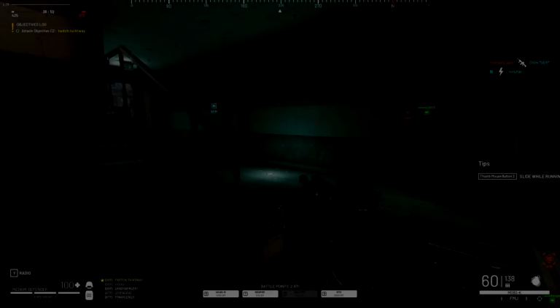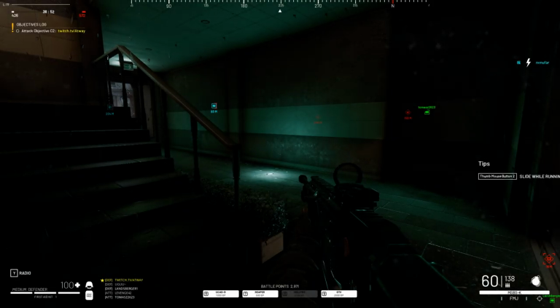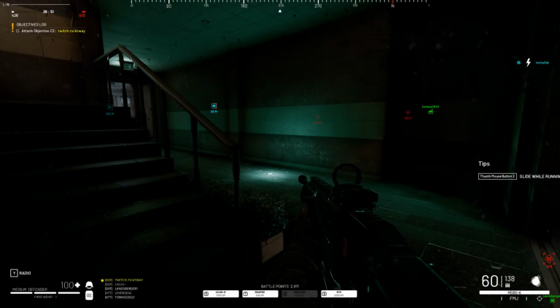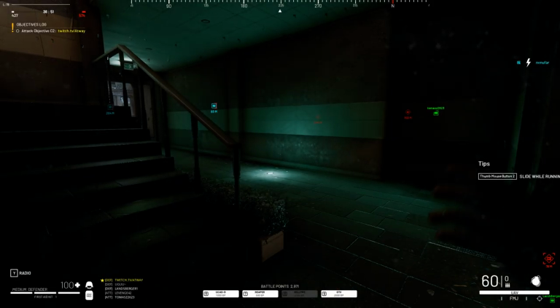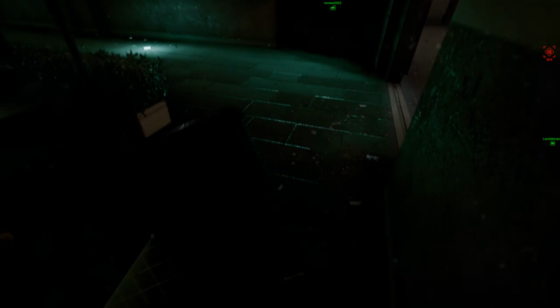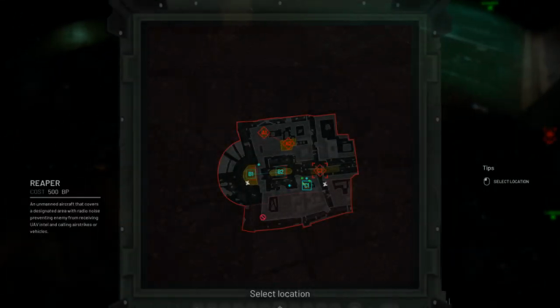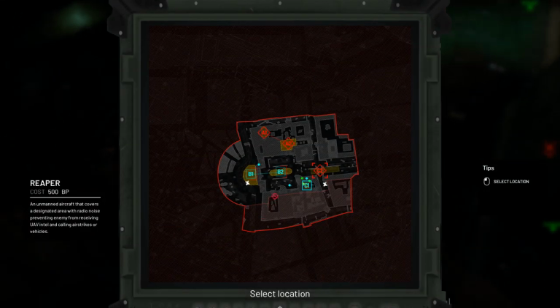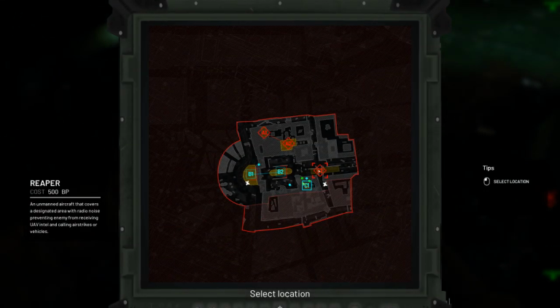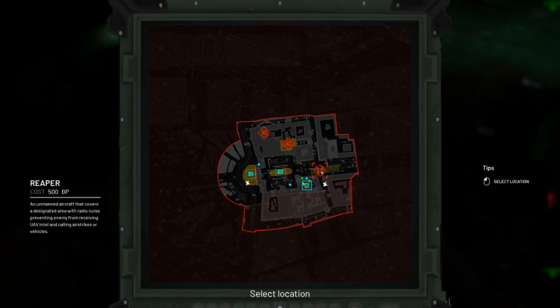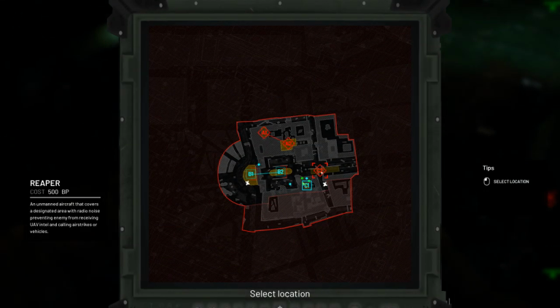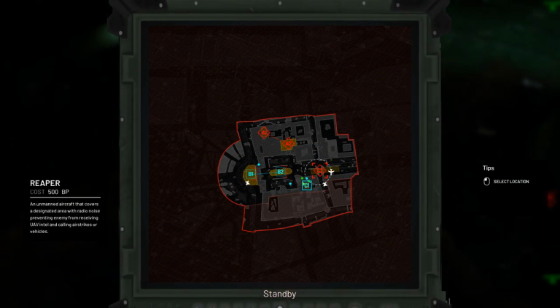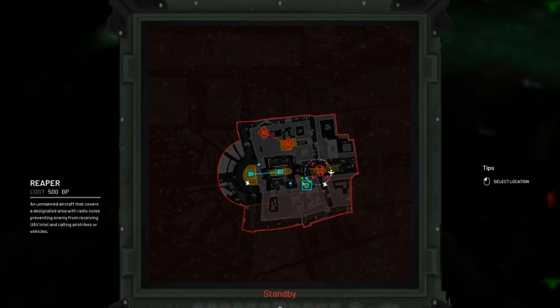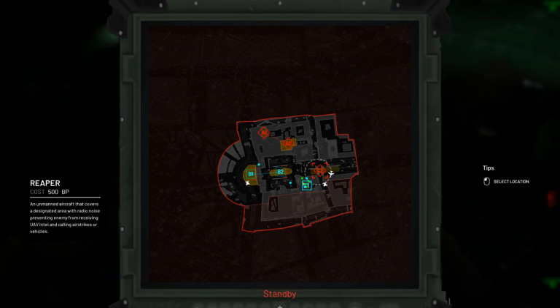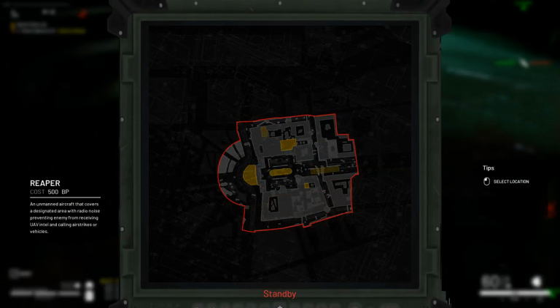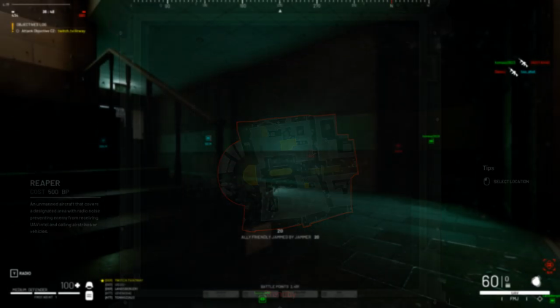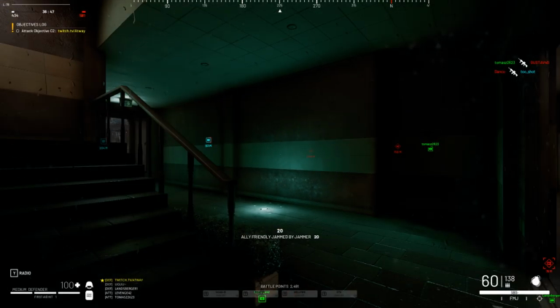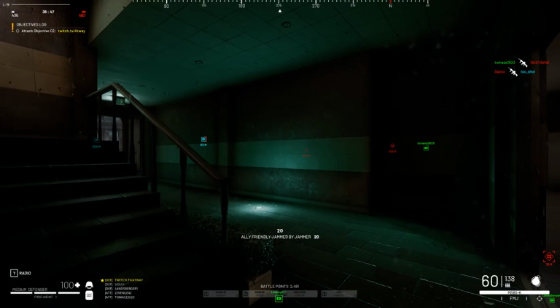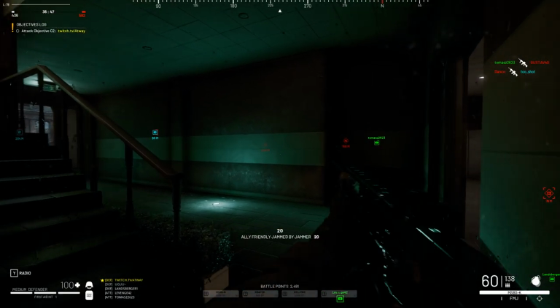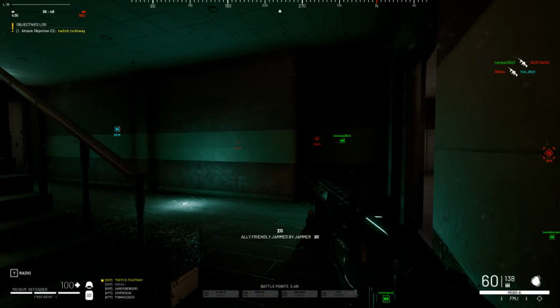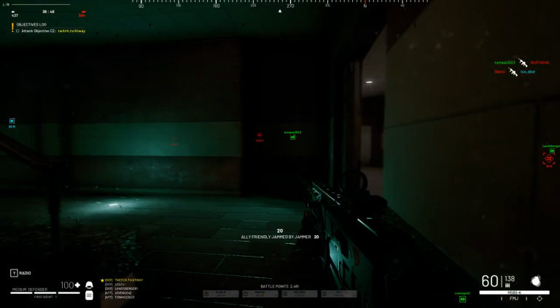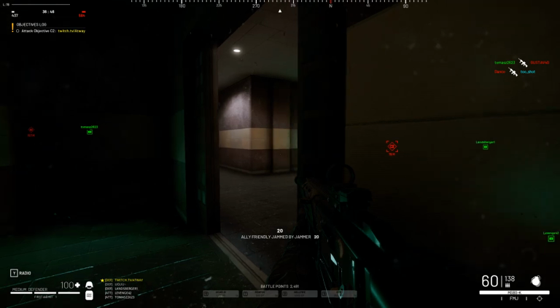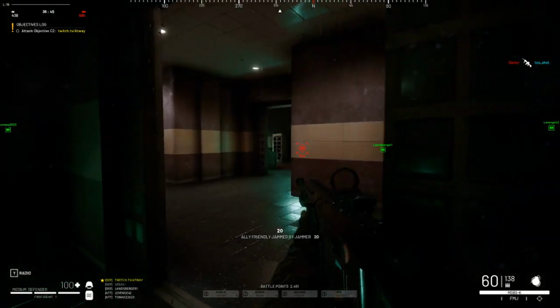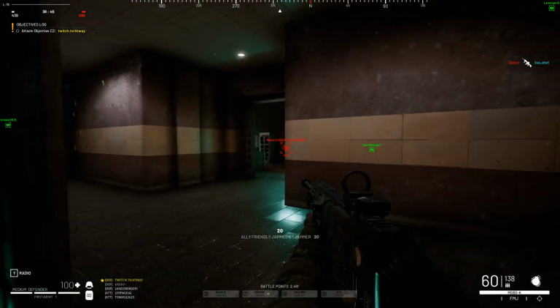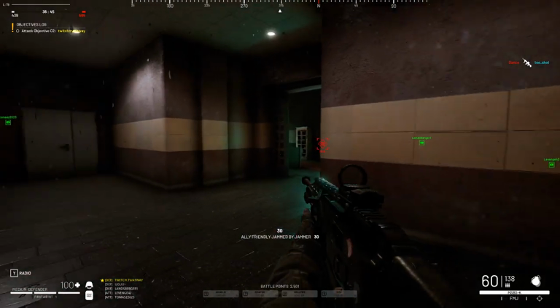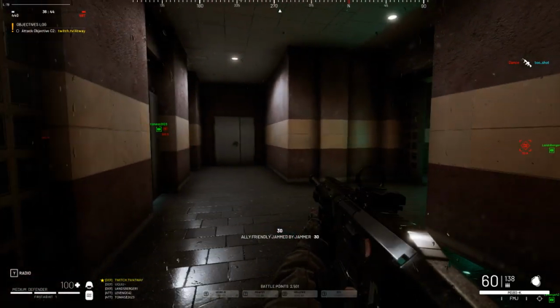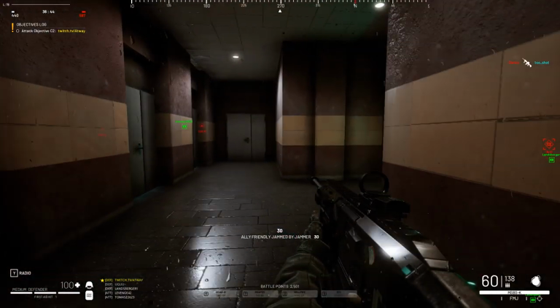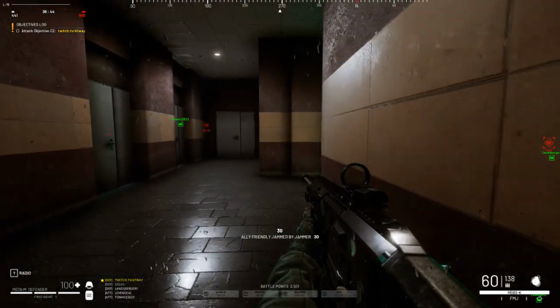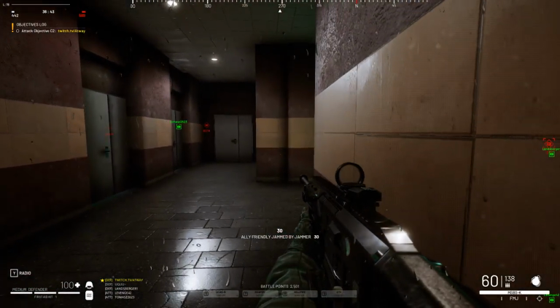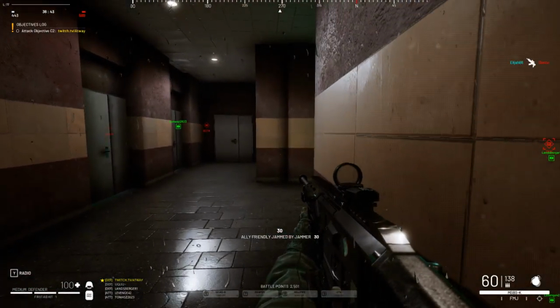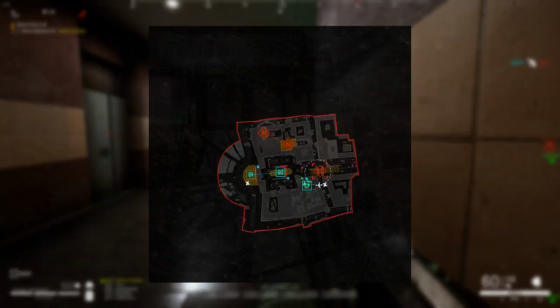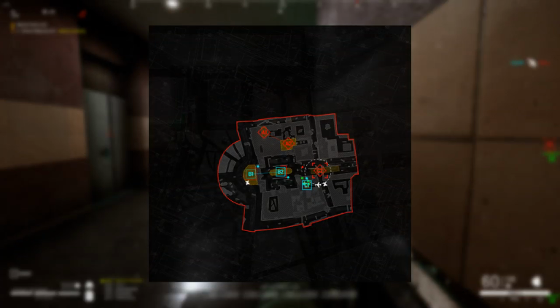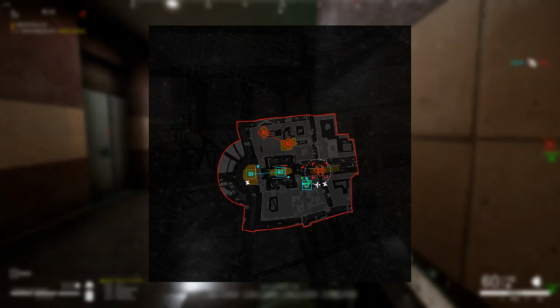Reaper works in a selected small area. It has good duration, low cooldown and cost. Reaper is very useful for disabling a proximate enemy spawn point while capturing a control point.